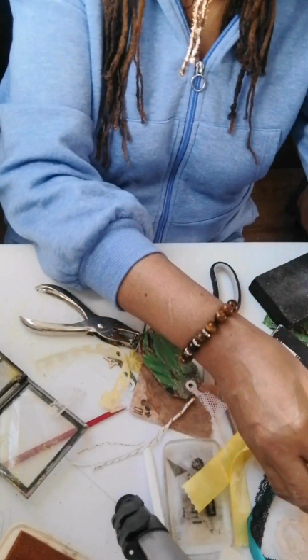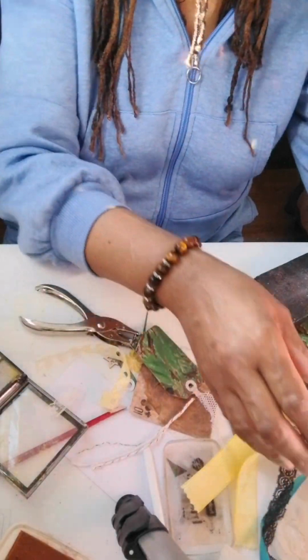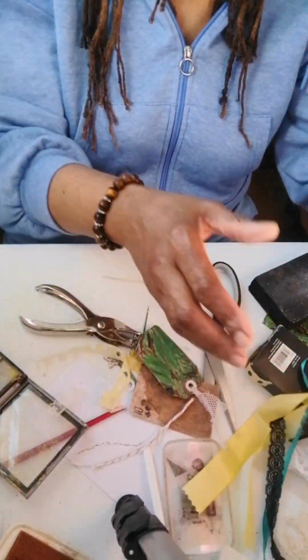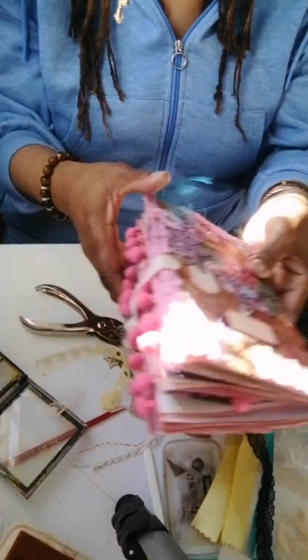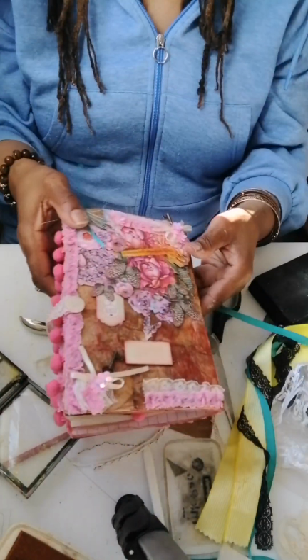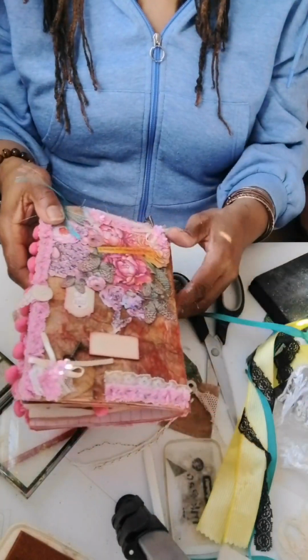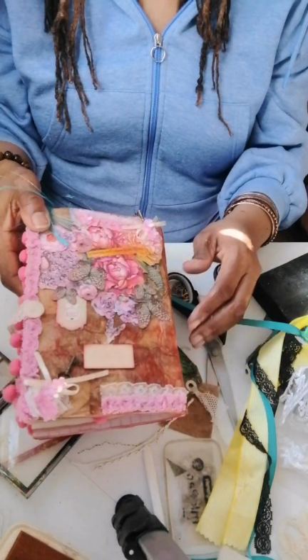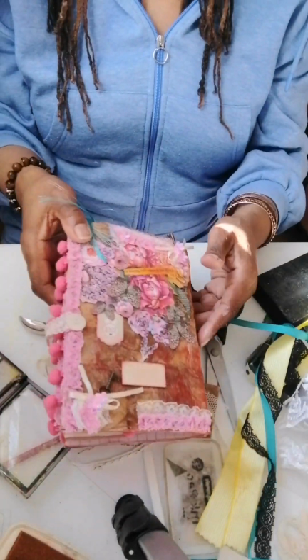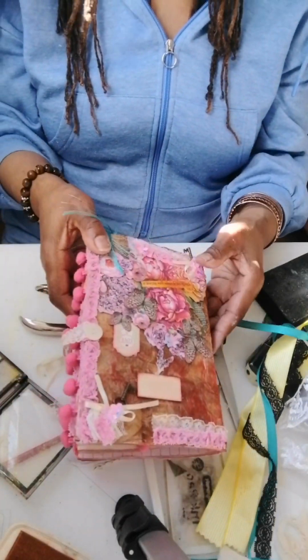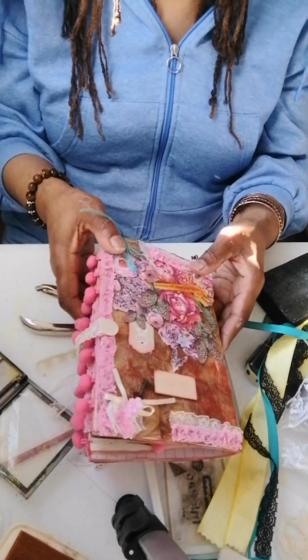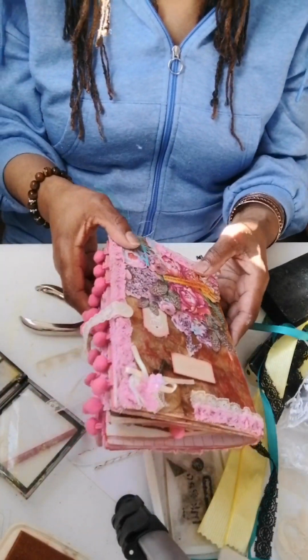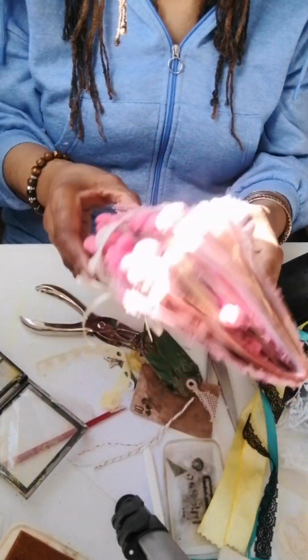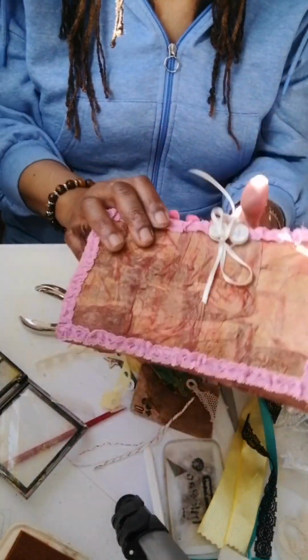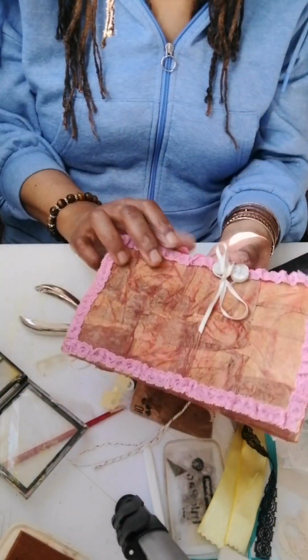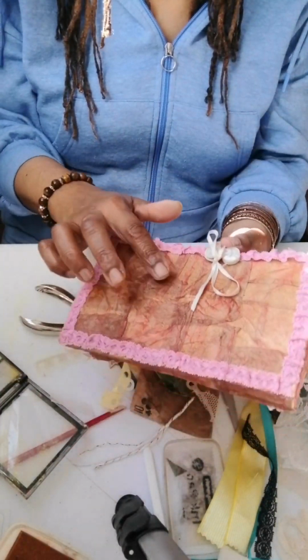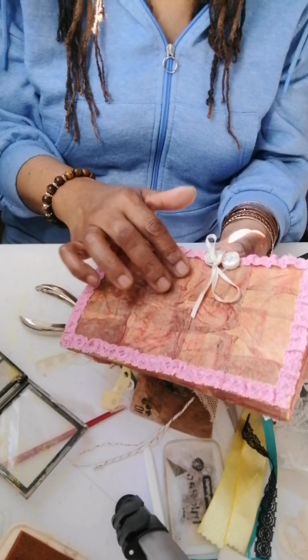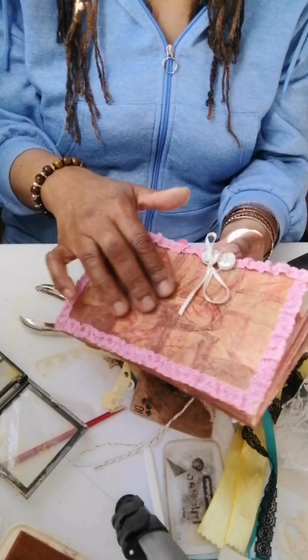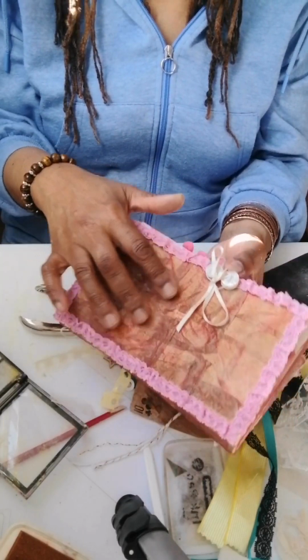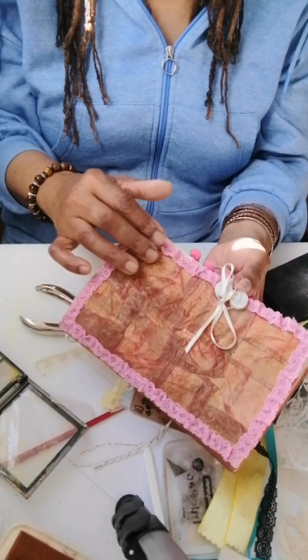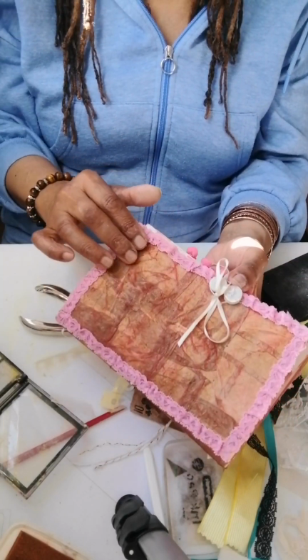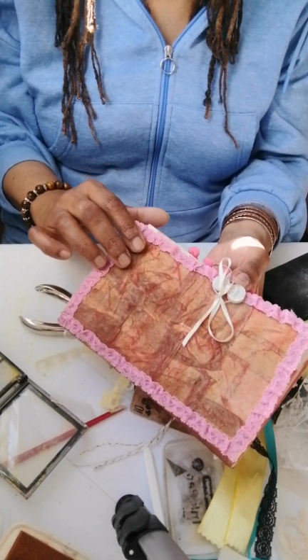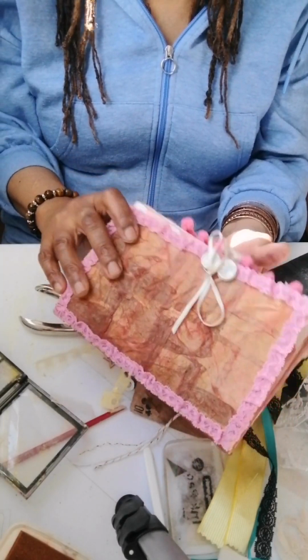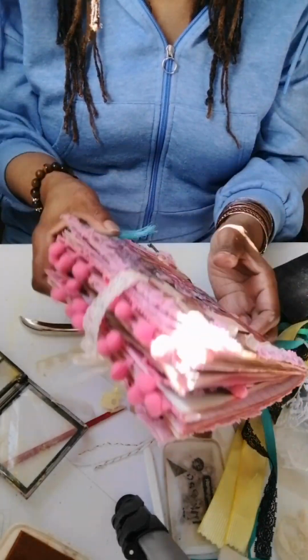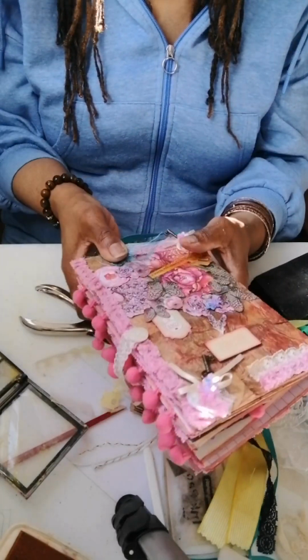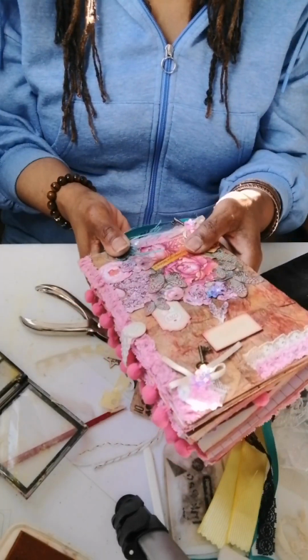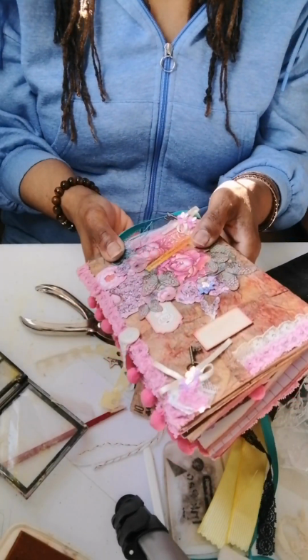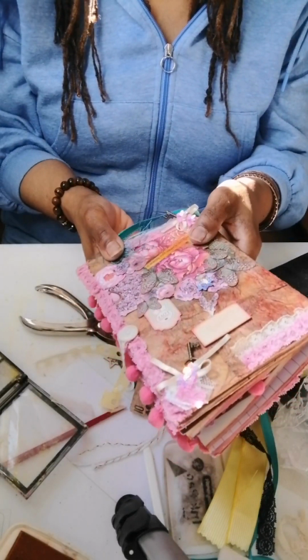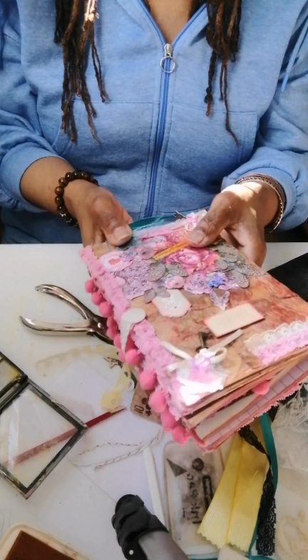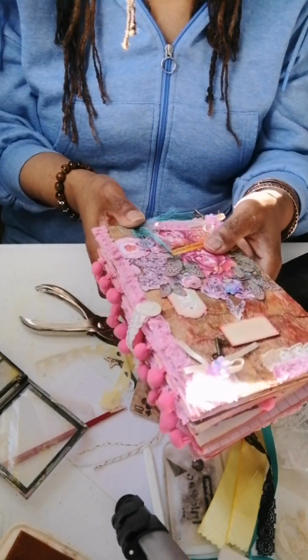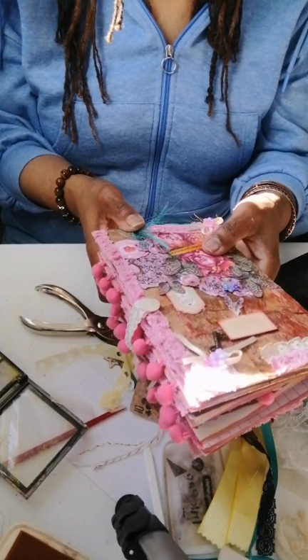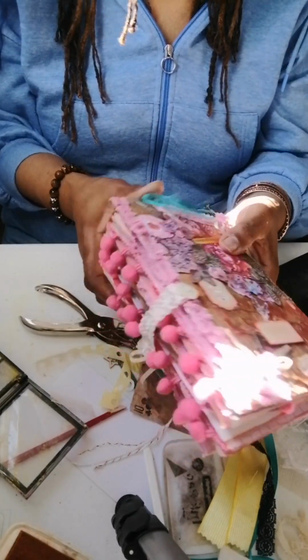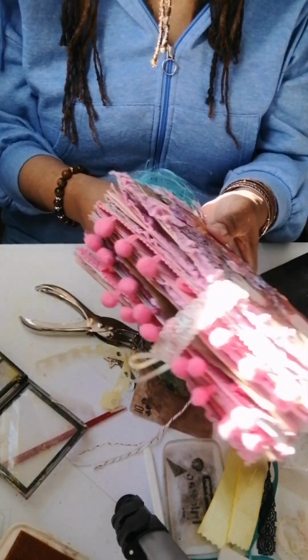This is one of my books that I made using tea bags as the cover.